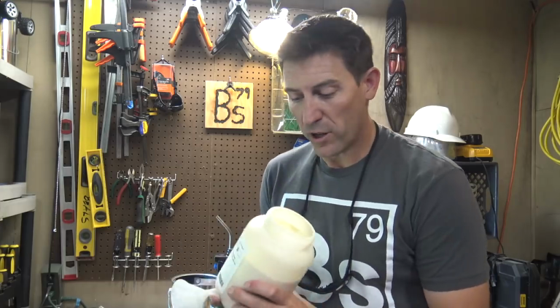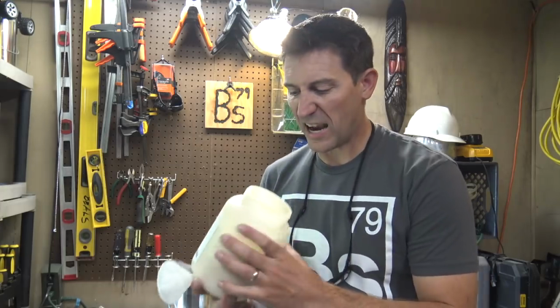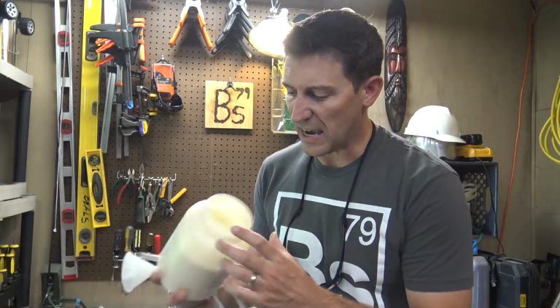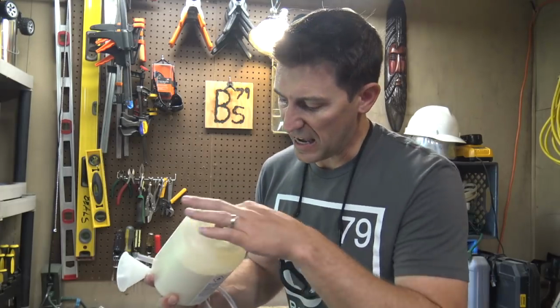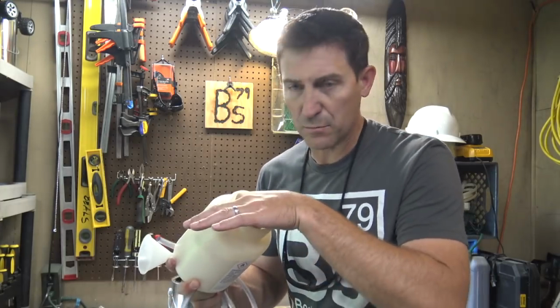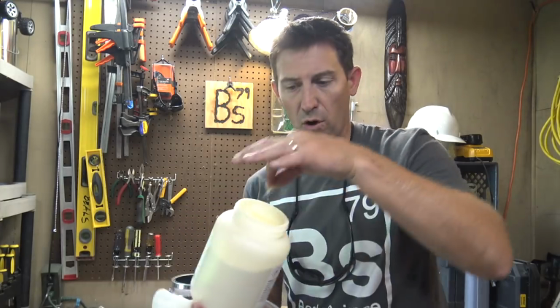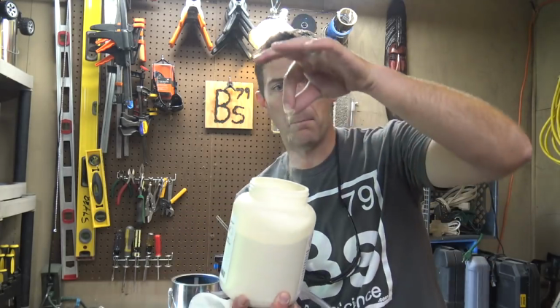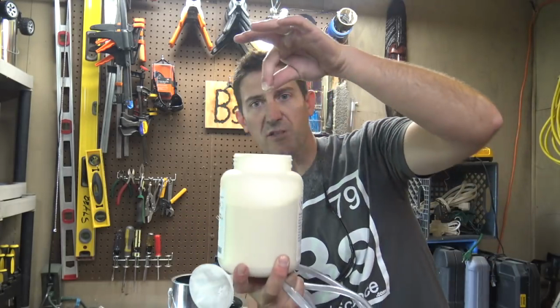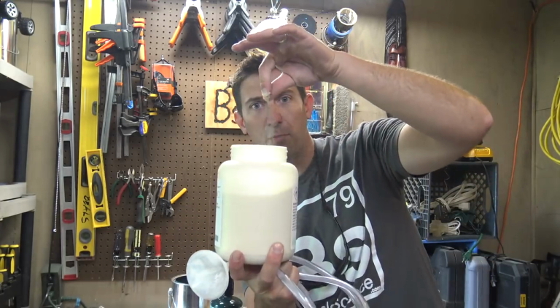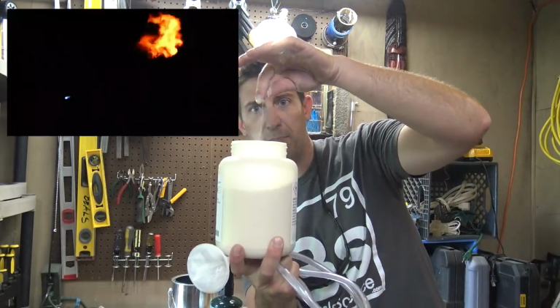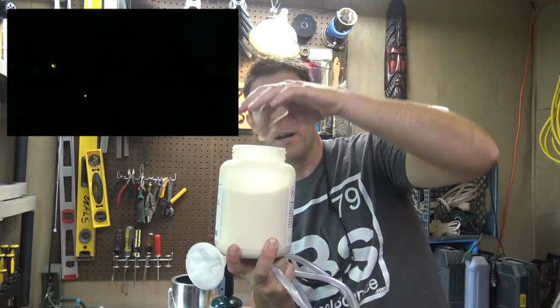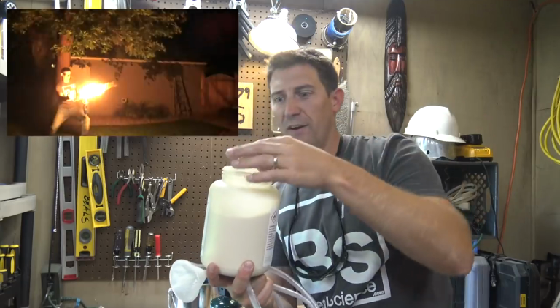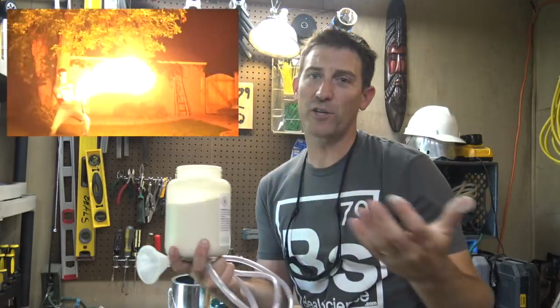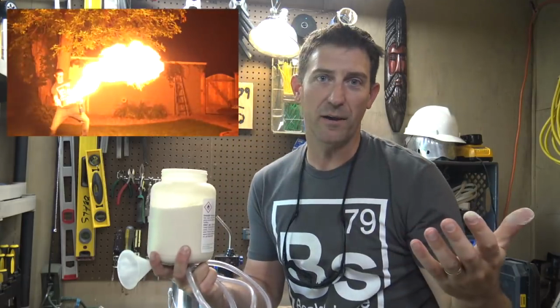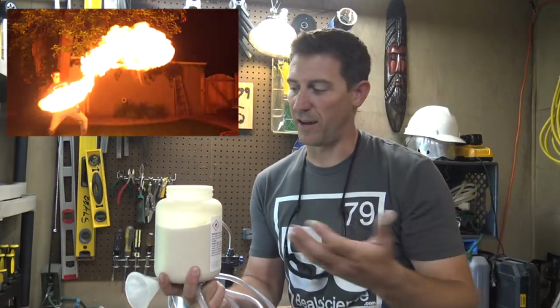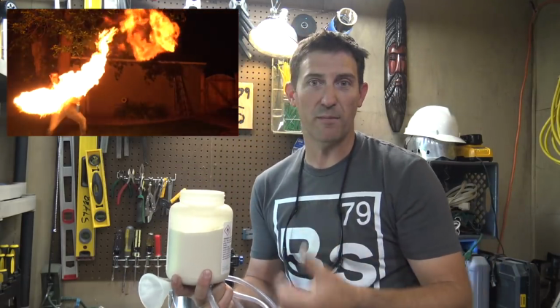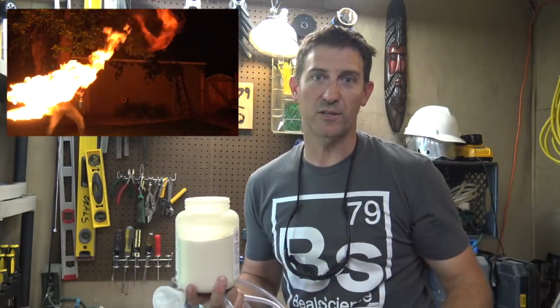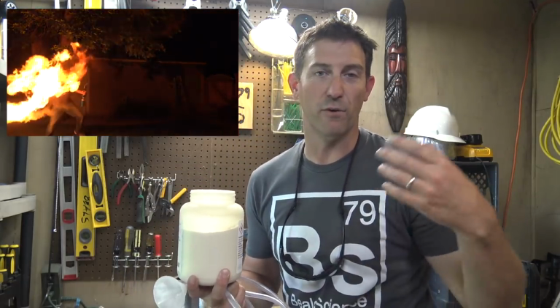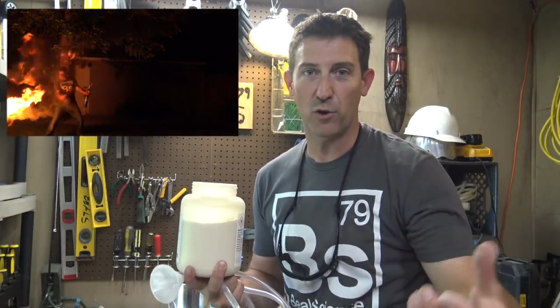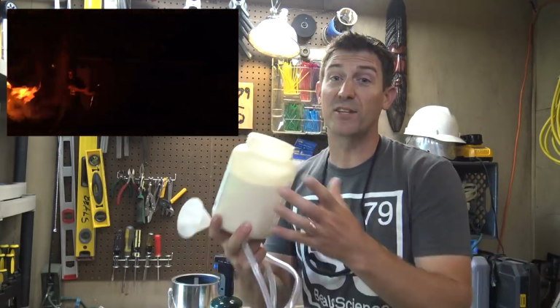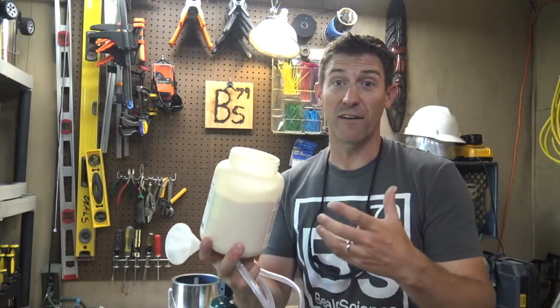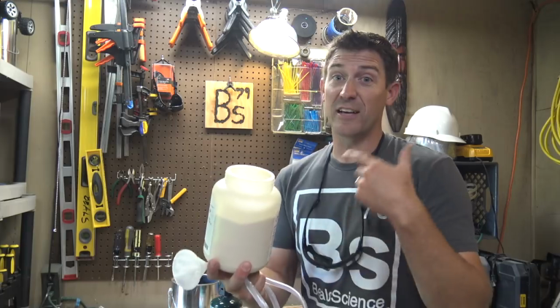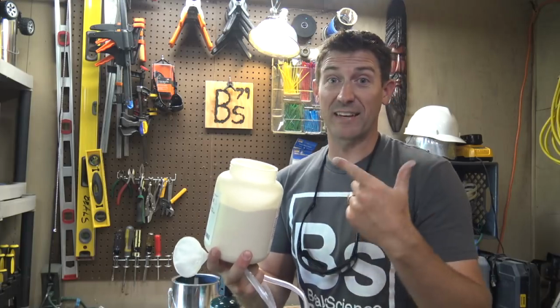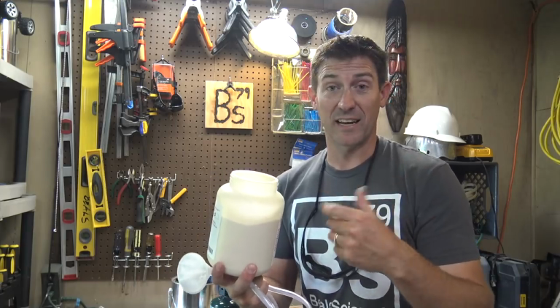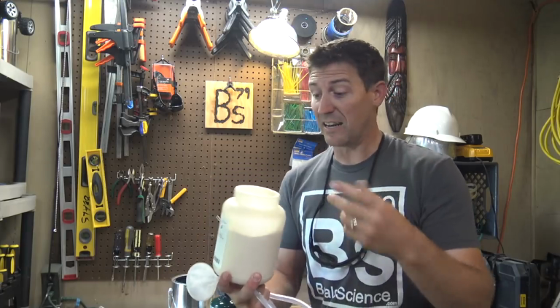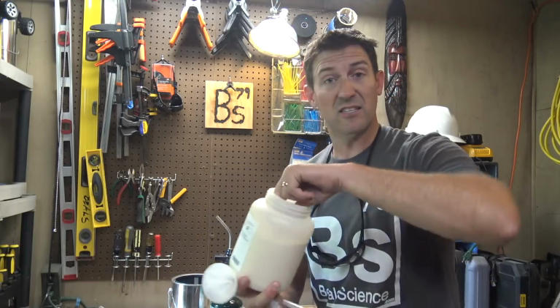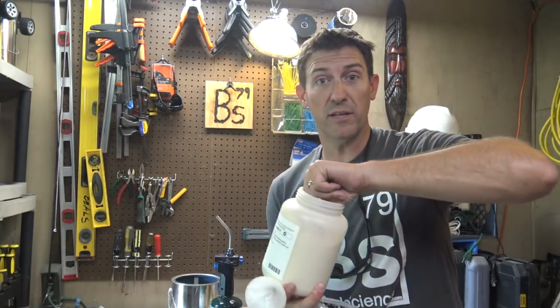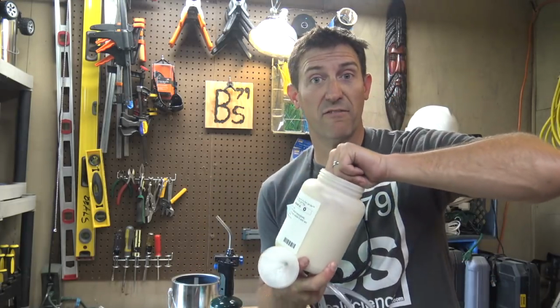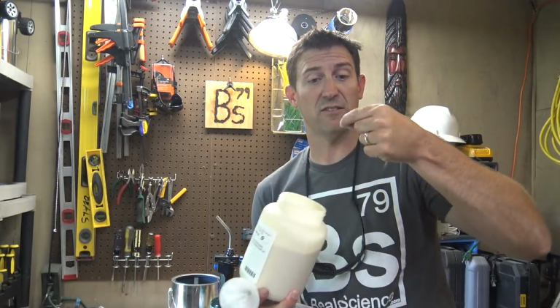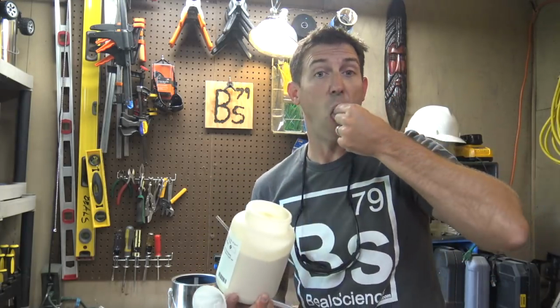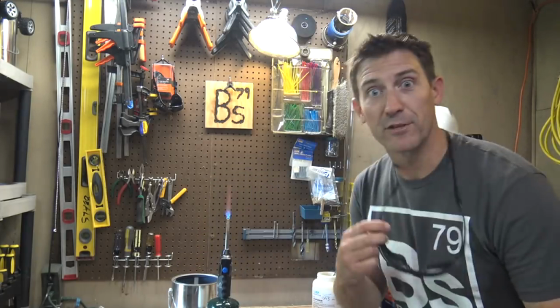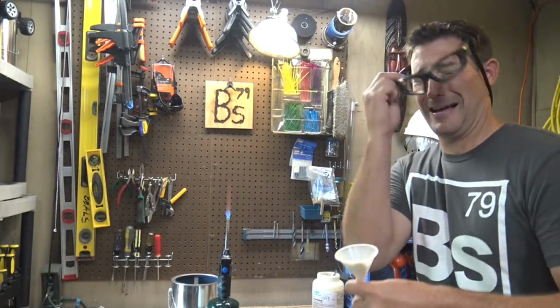Lycopodium is actually a spore from a moss — it's a super fine powder. Now if you've watched anything on Bealscience you saw me turn this stuff into a flamethrower. This stuff is fantastic and it's completely safe. In fact, it's edible. Time for the safety glasses!